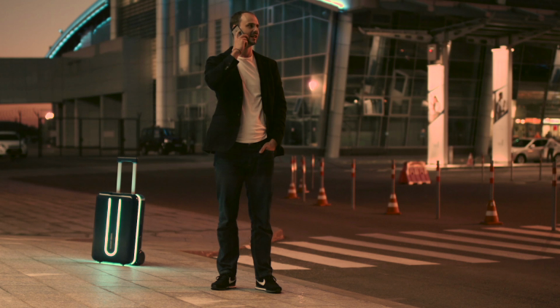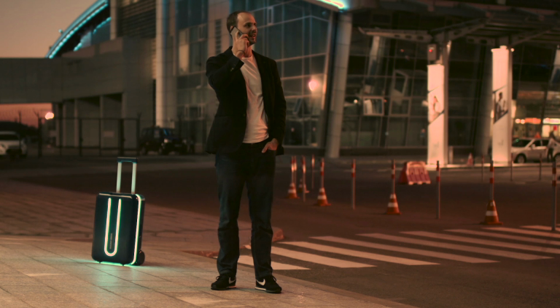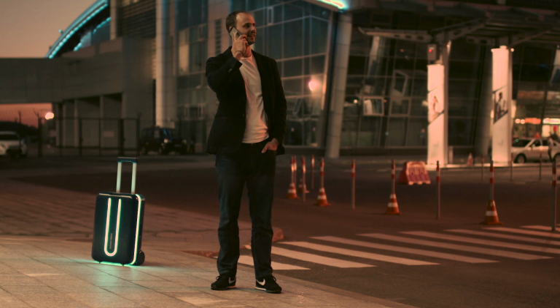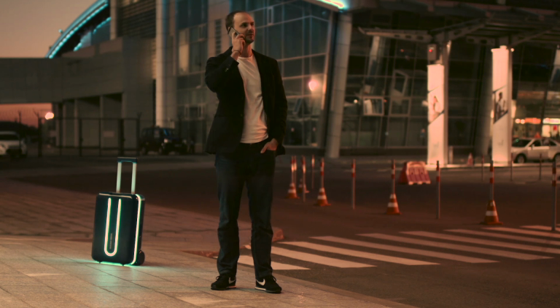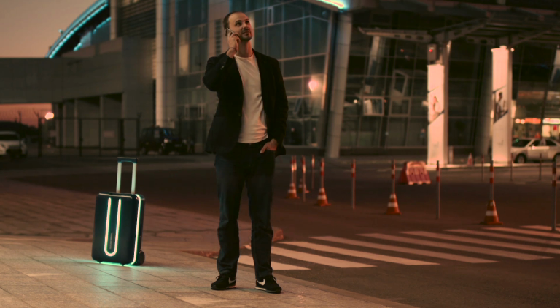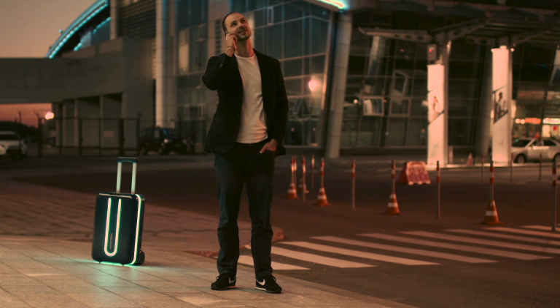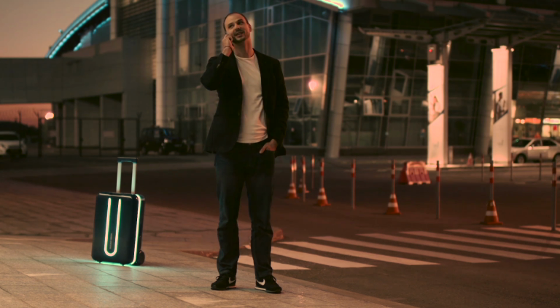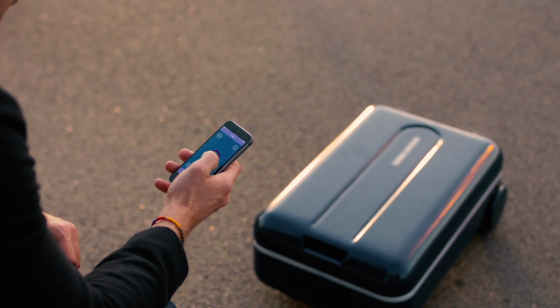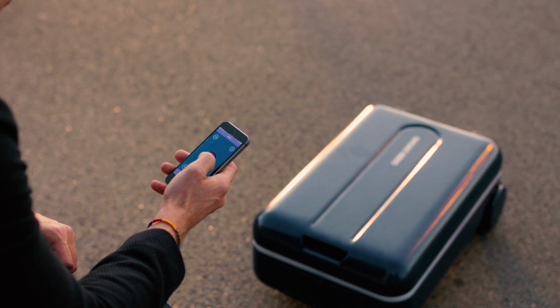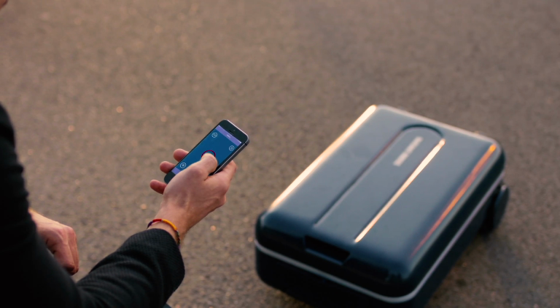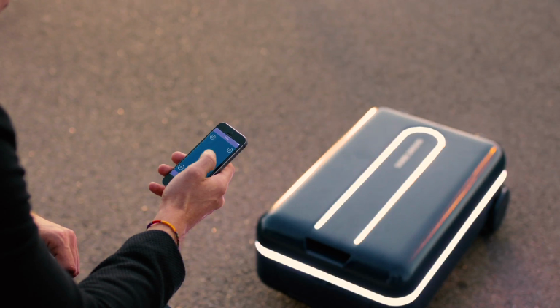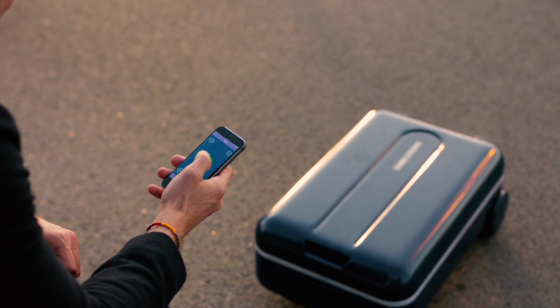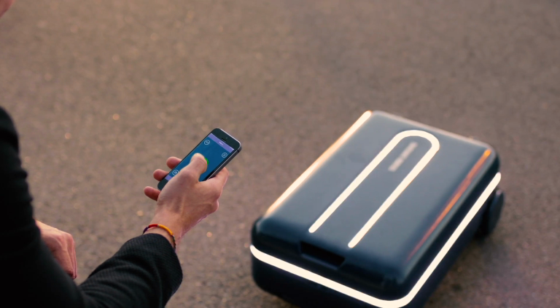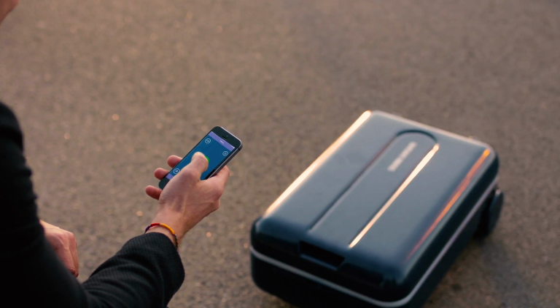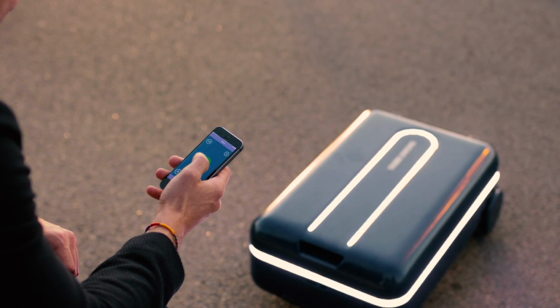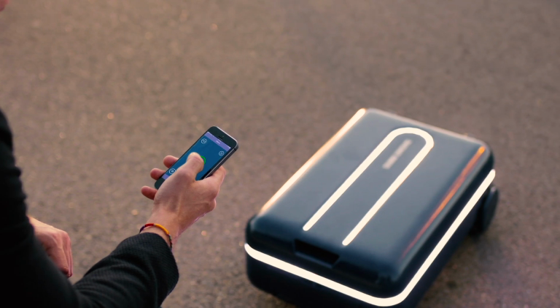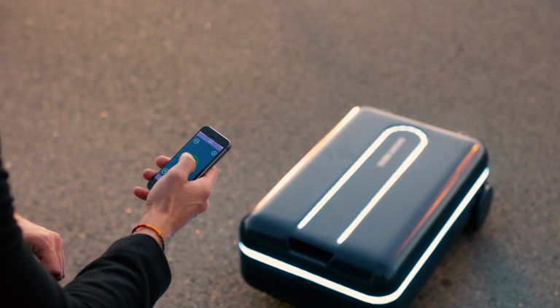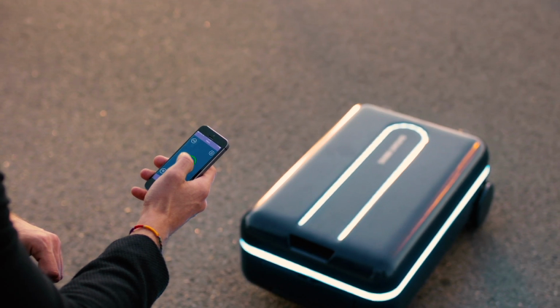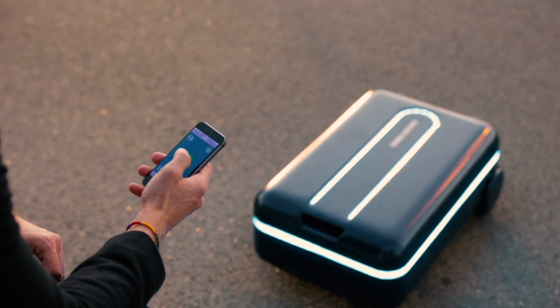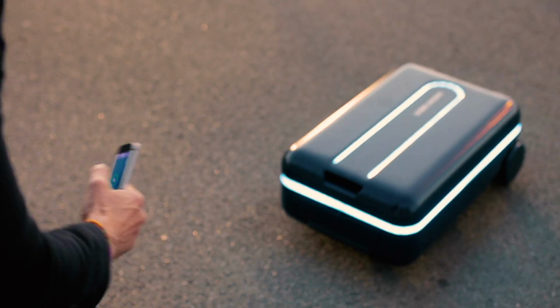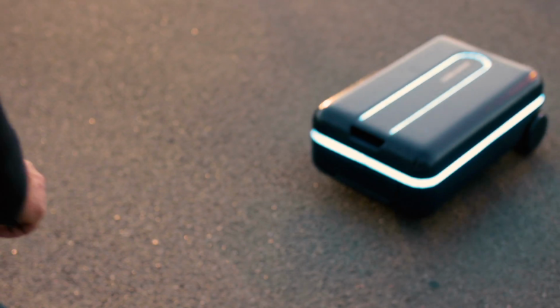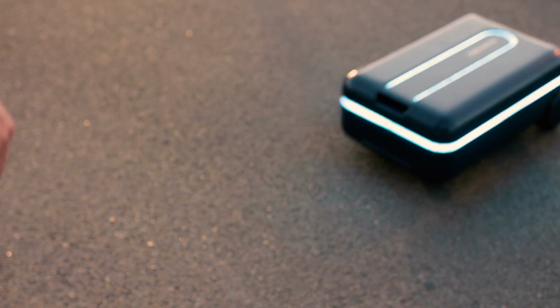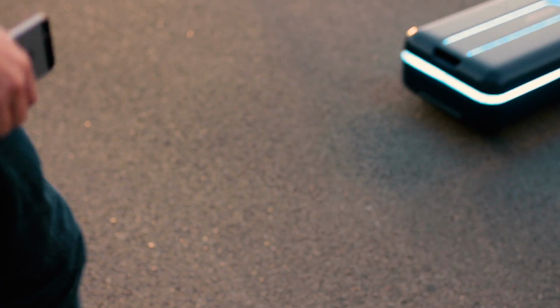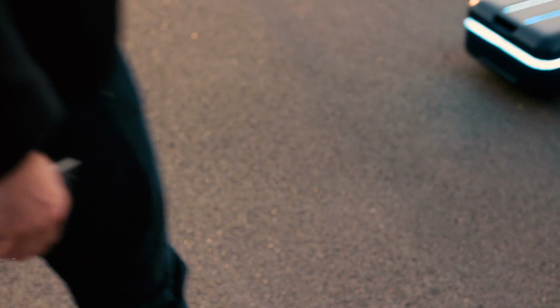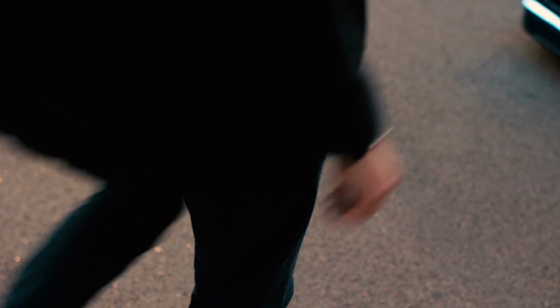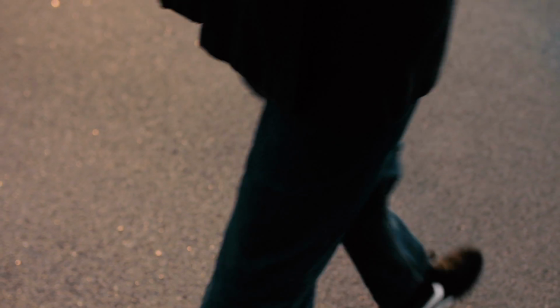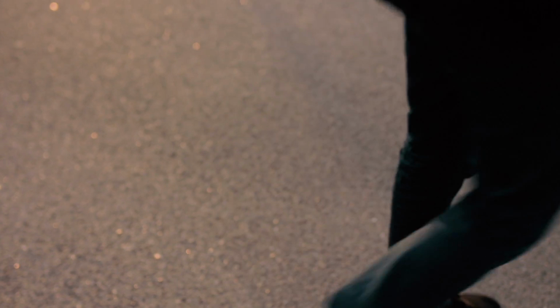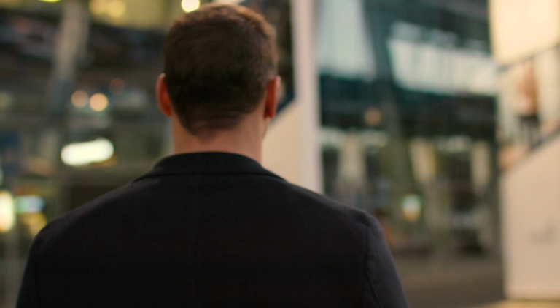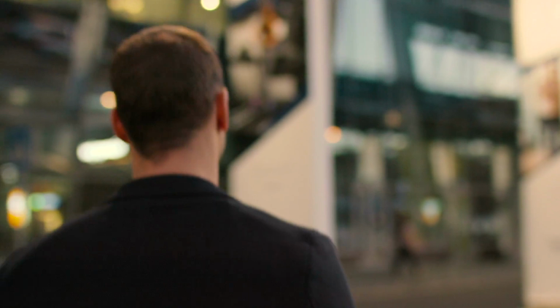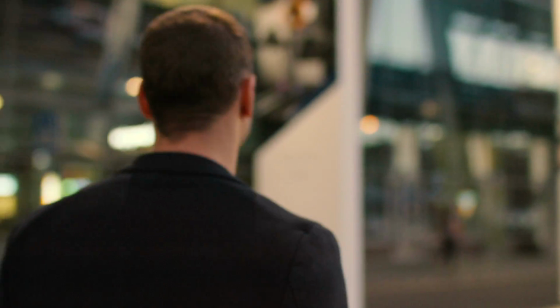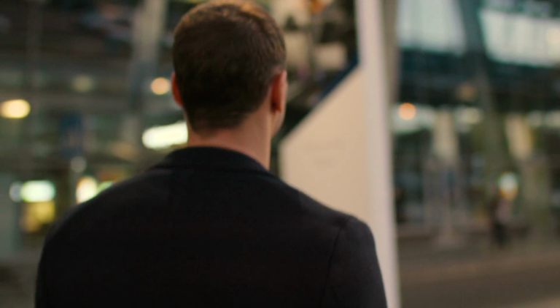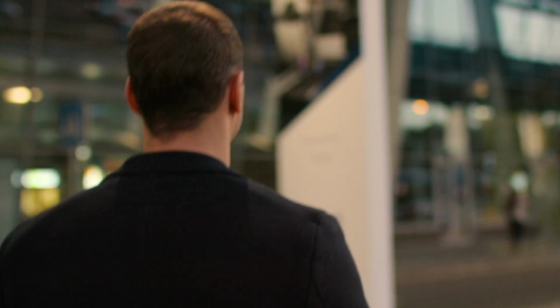Travelmate has a powerful electric motor, which is nonetheless whisper quiet. When in horizontal mode, you can add other suitcases or items on top, and Travelmate will carry them for you.